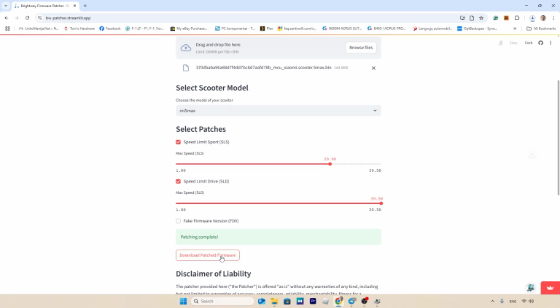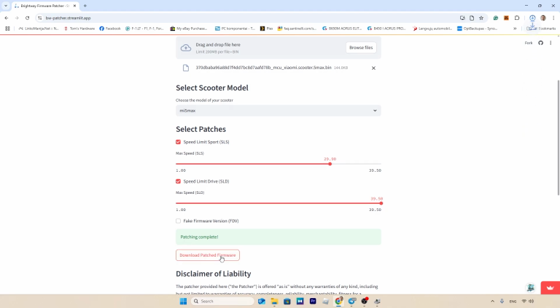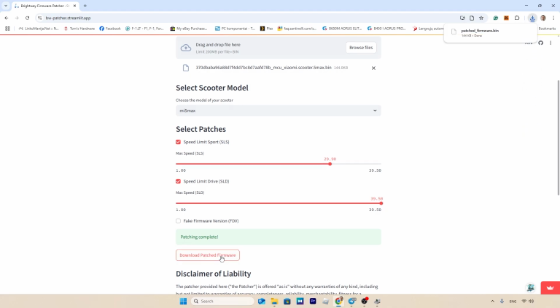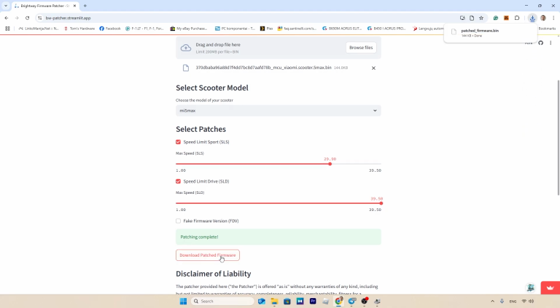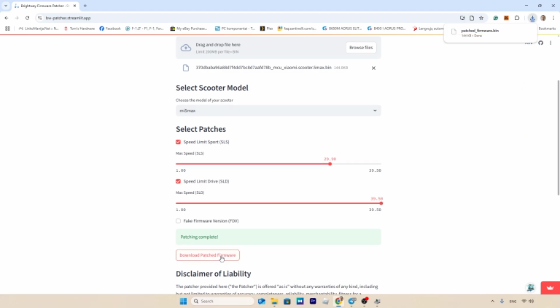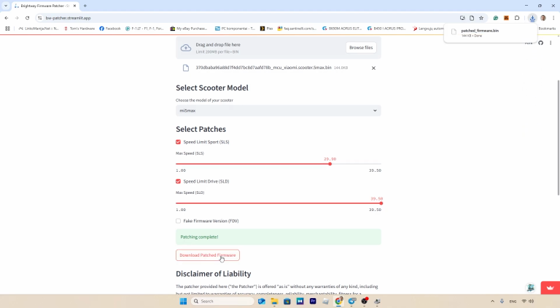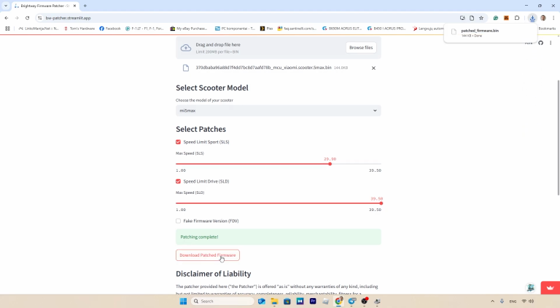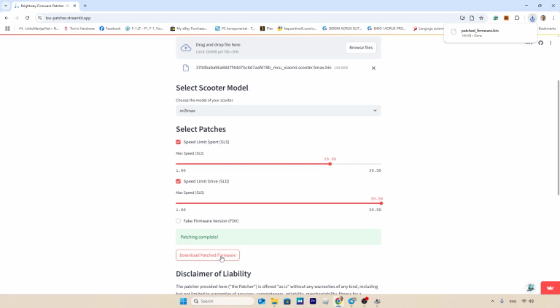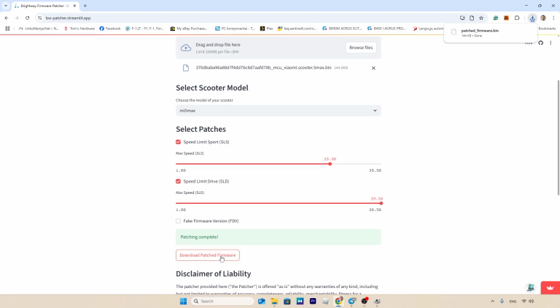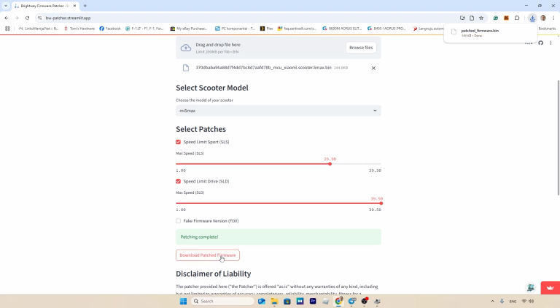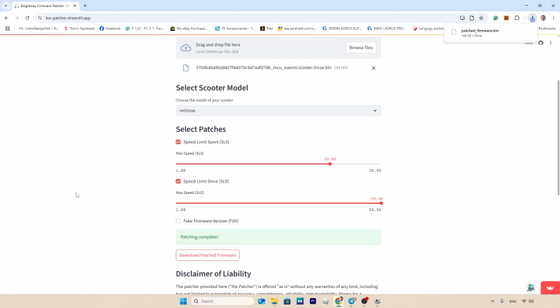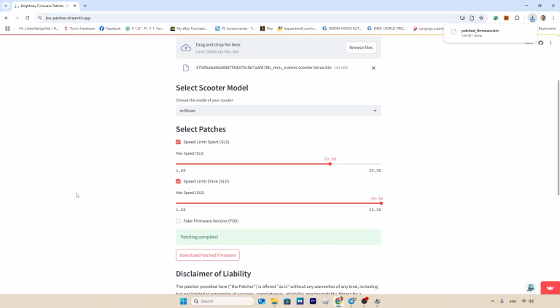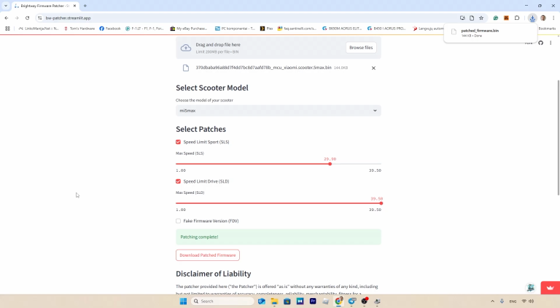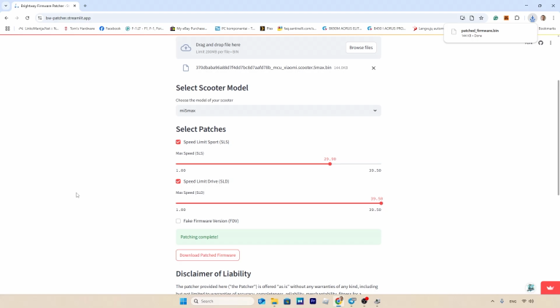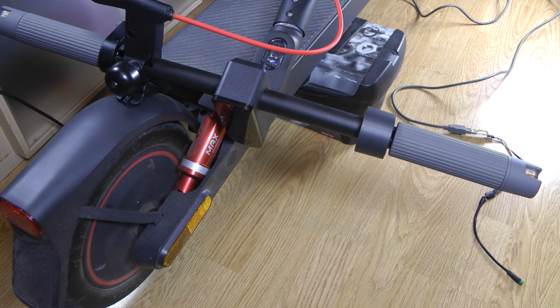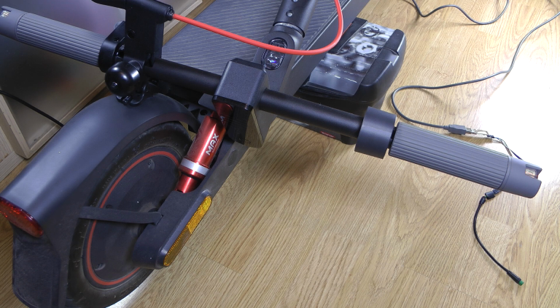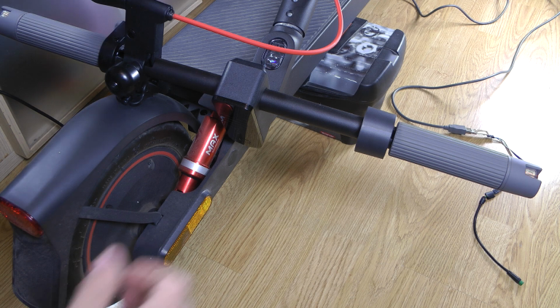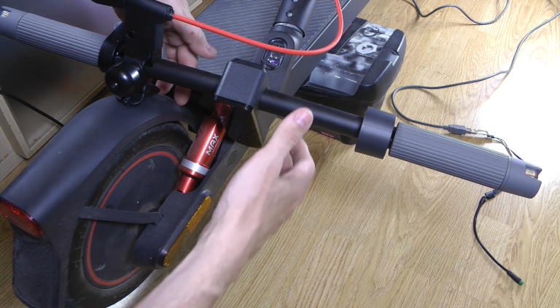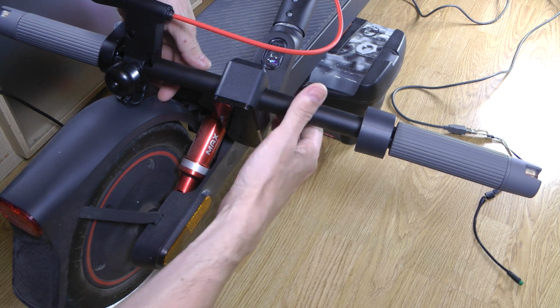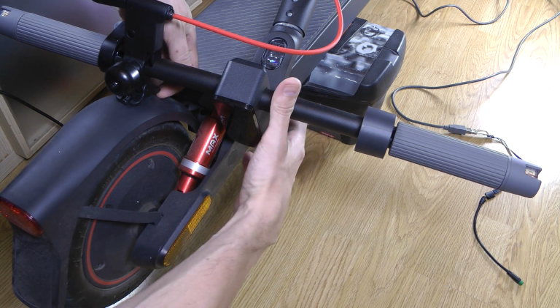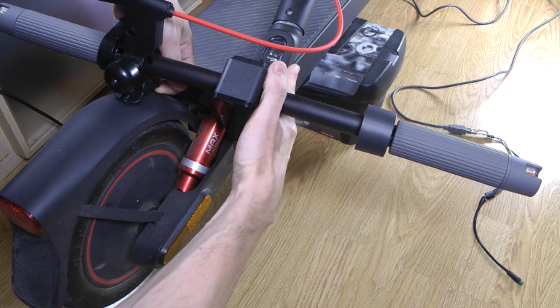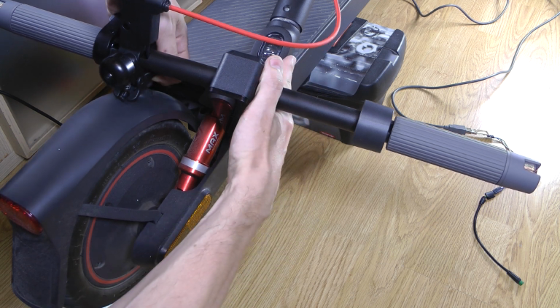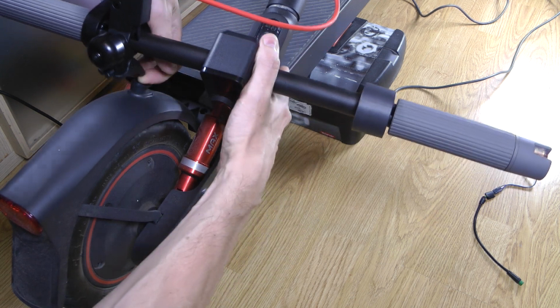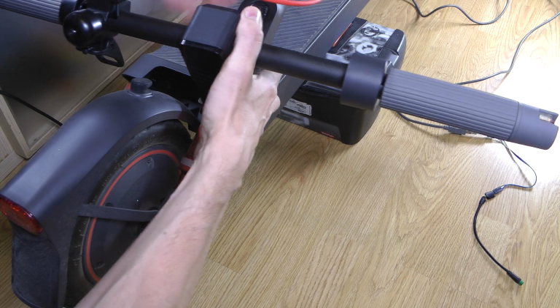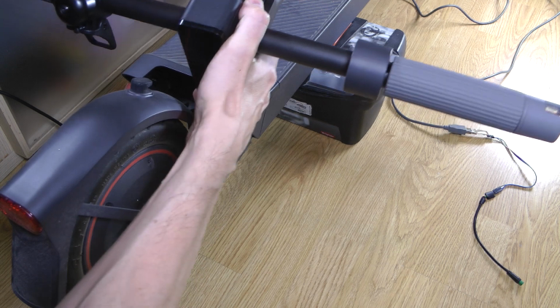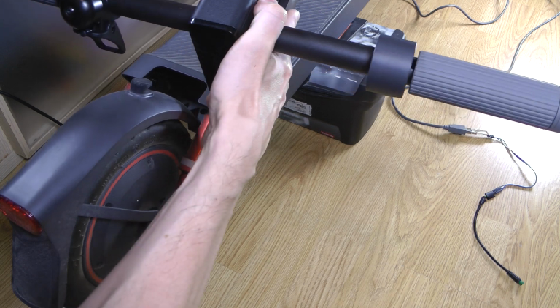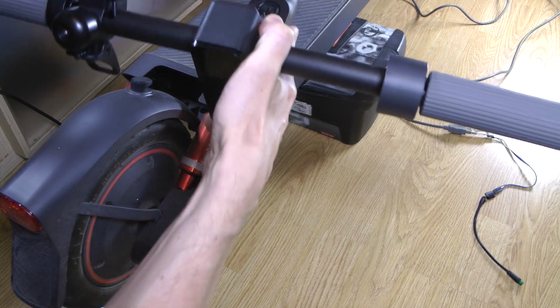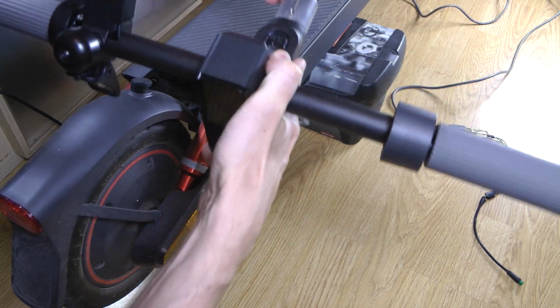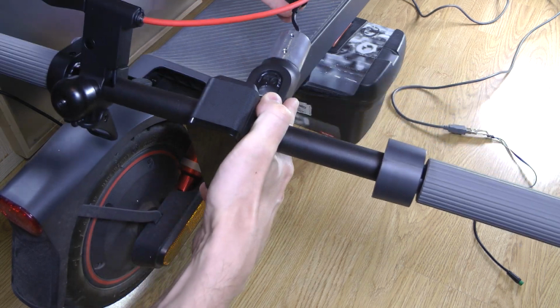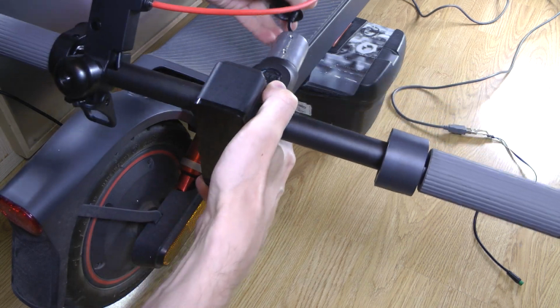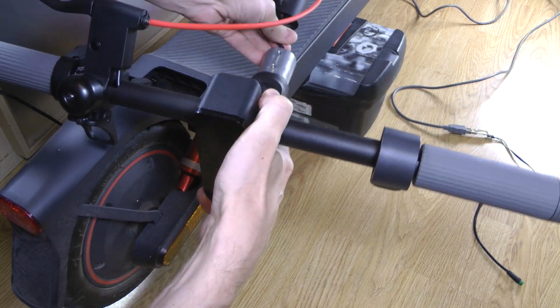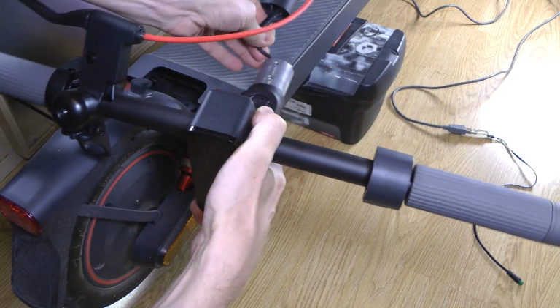Download the patched firmware file. Turn on the scooter and while it's powered on, disconnect the dashboard wire, then connect your adapter to the connector that leads to the scooter base.